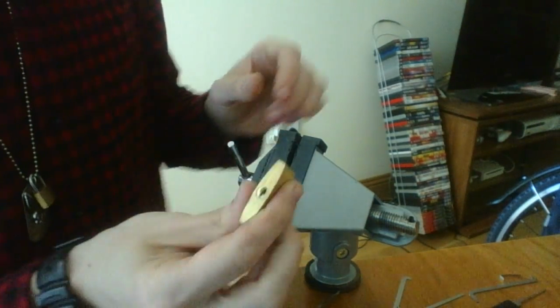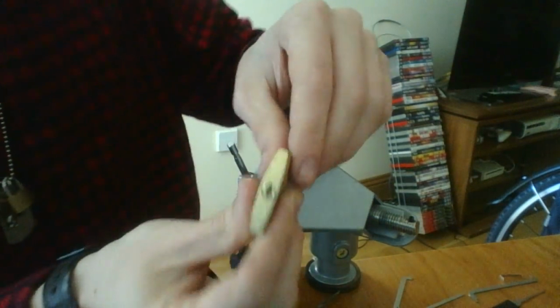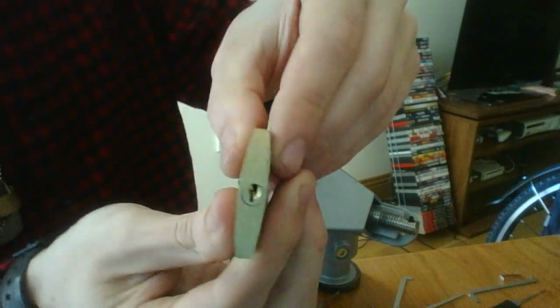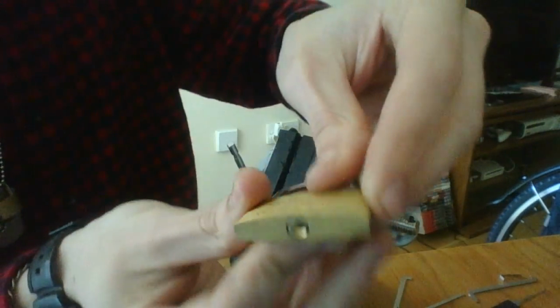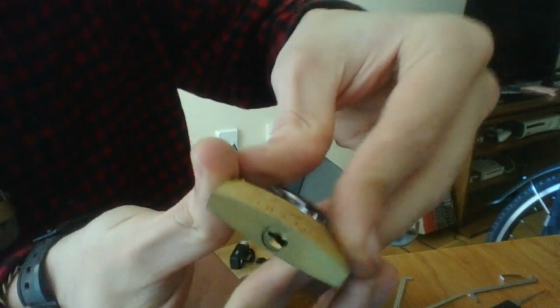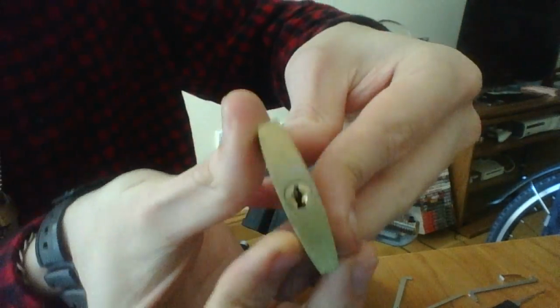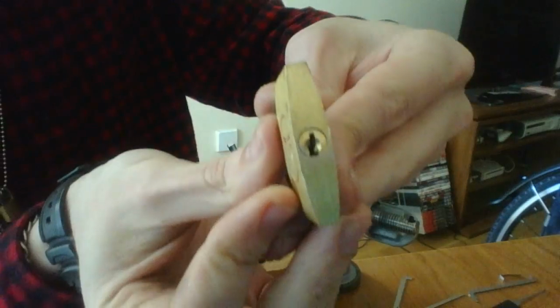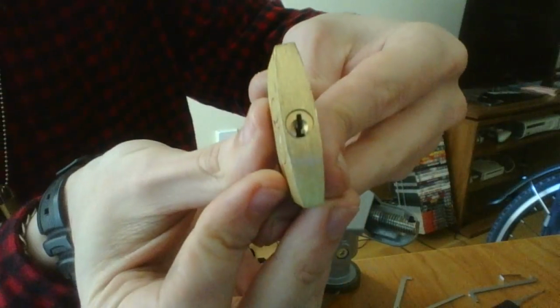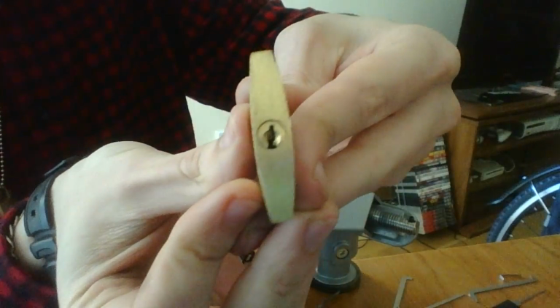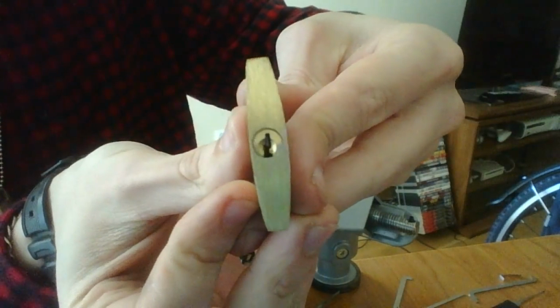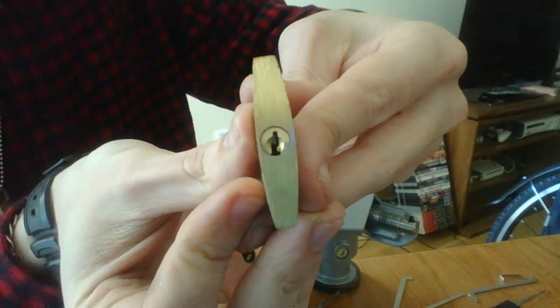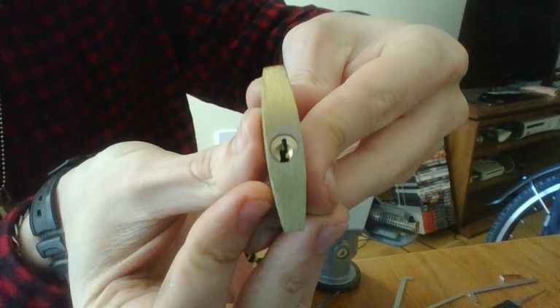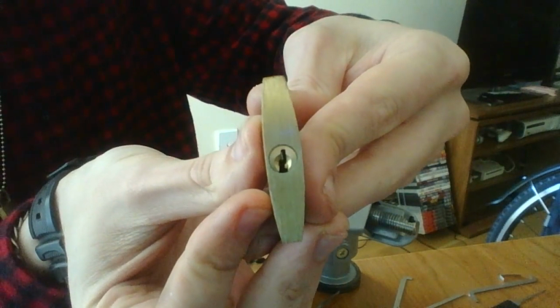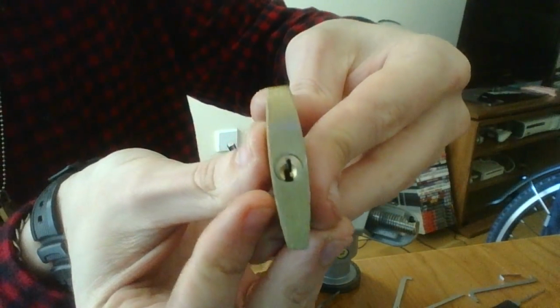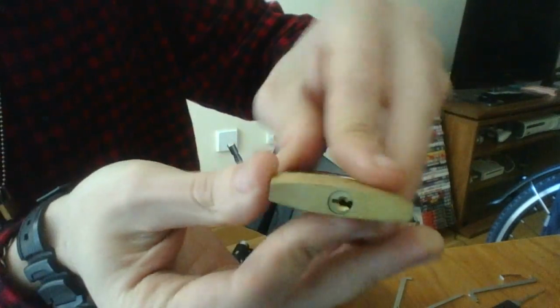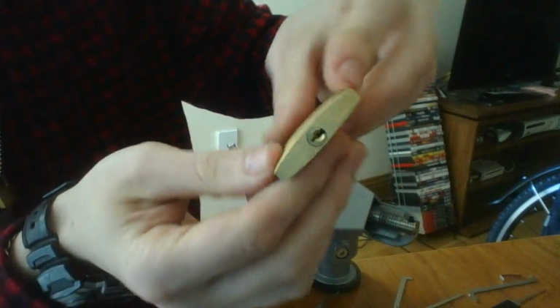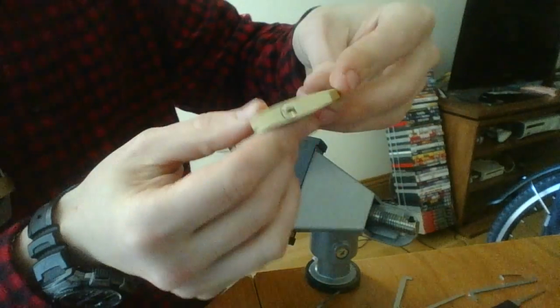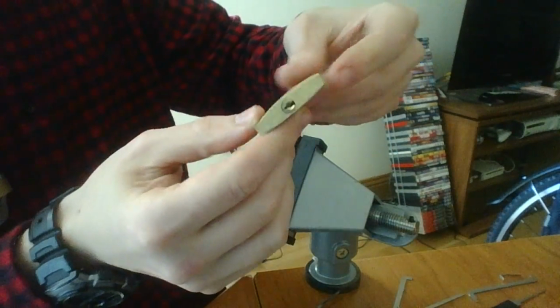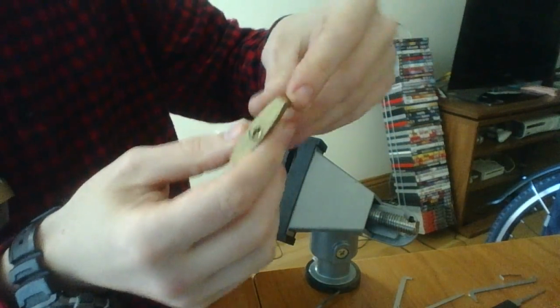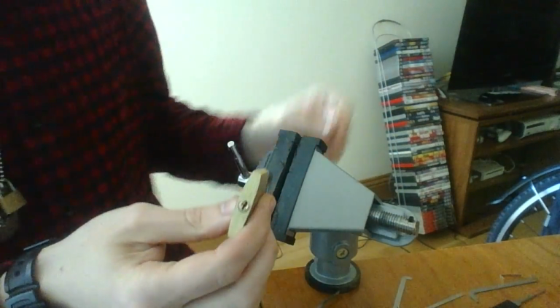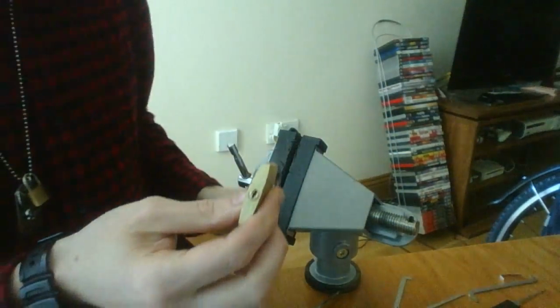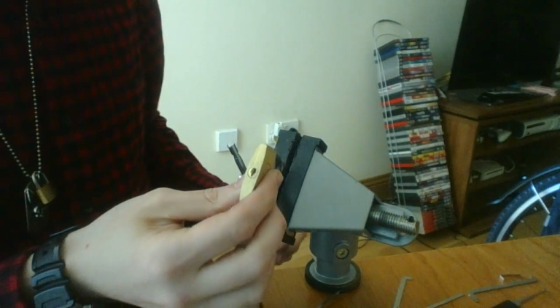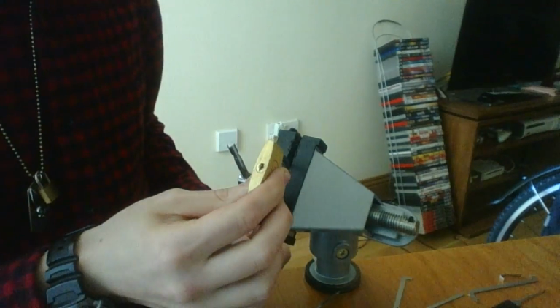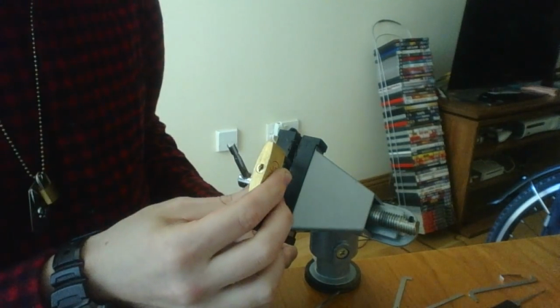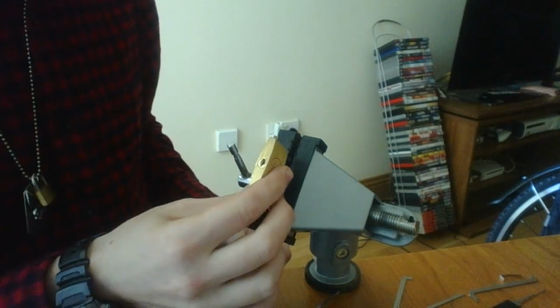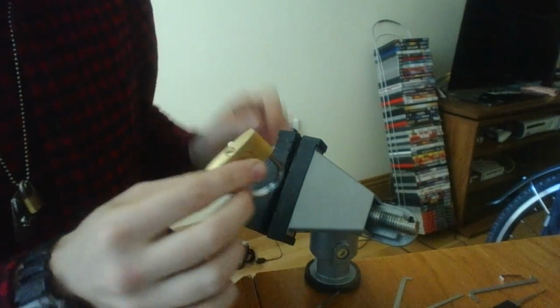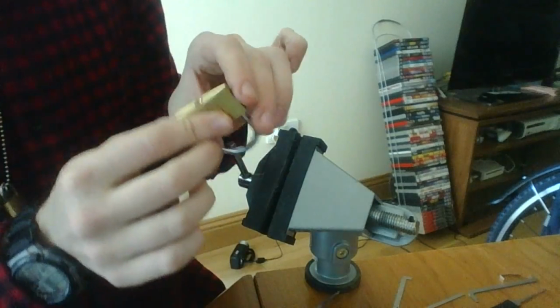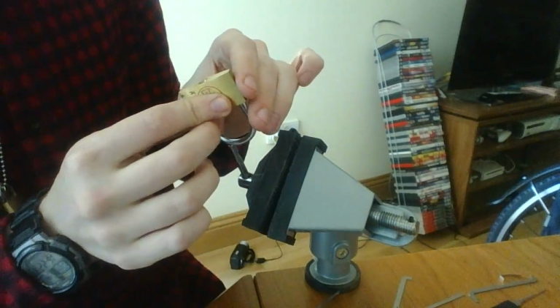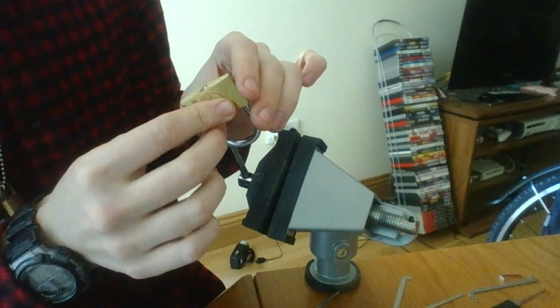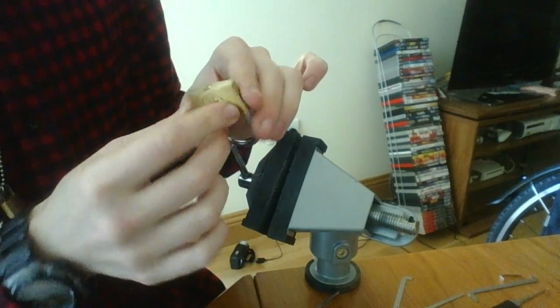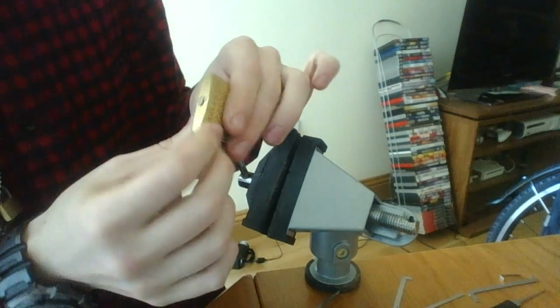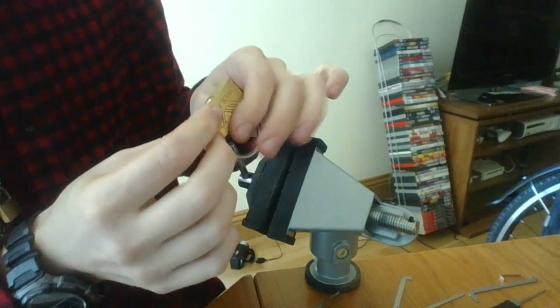Here's your keyway. Nothing special. I think this has about three pins in it — could be wrong.